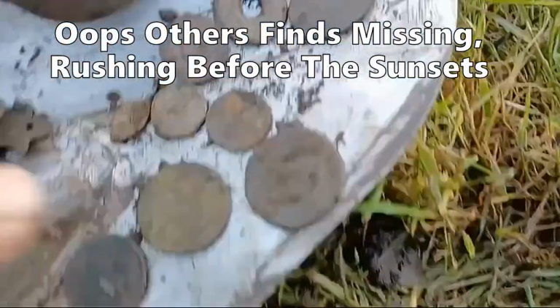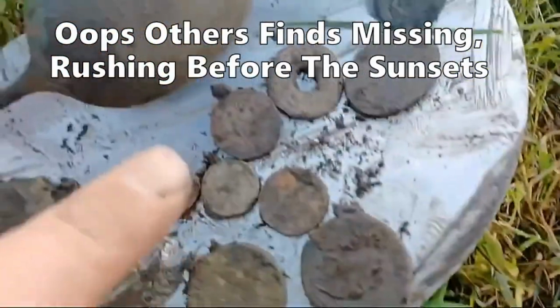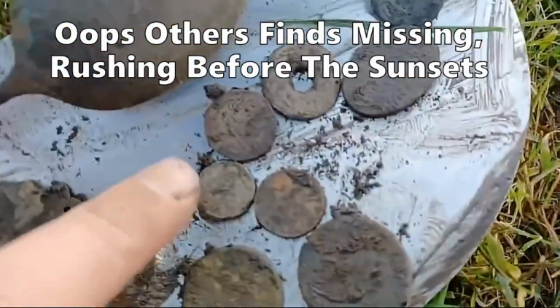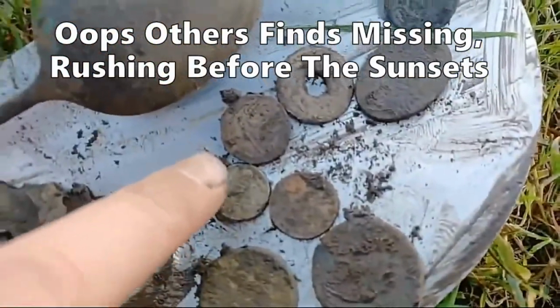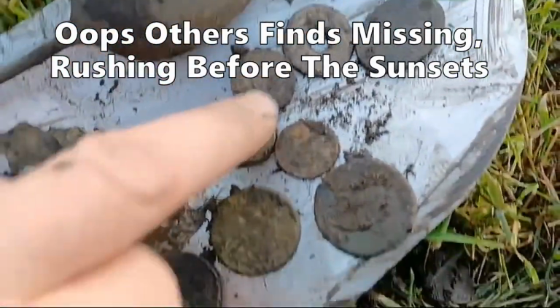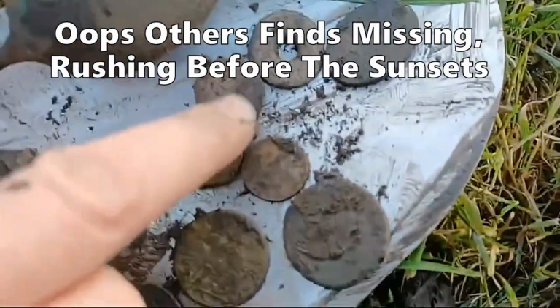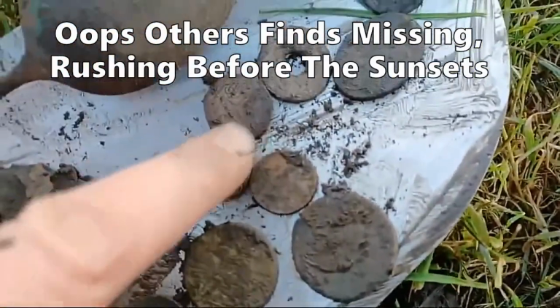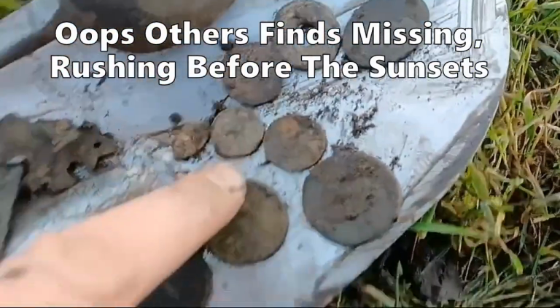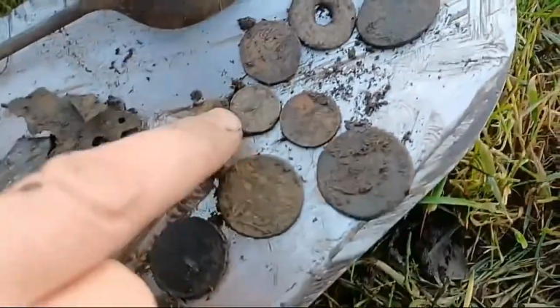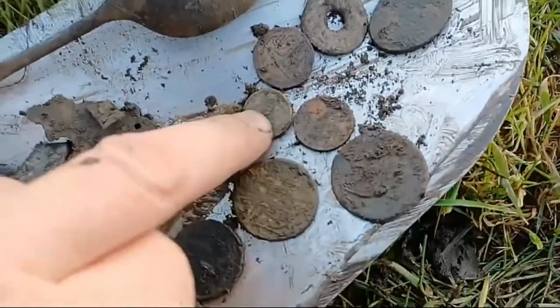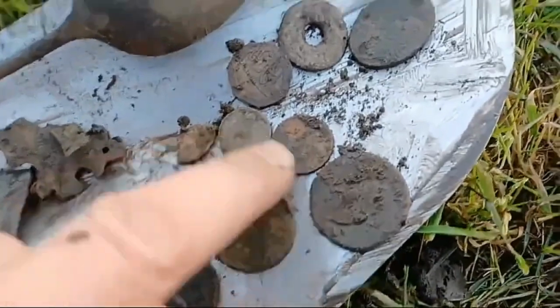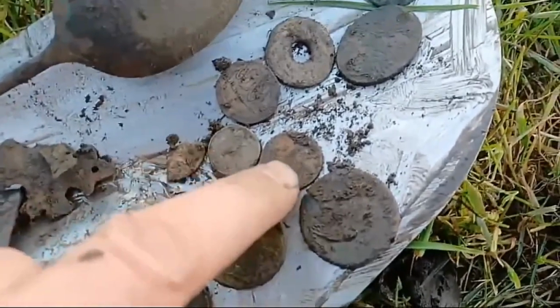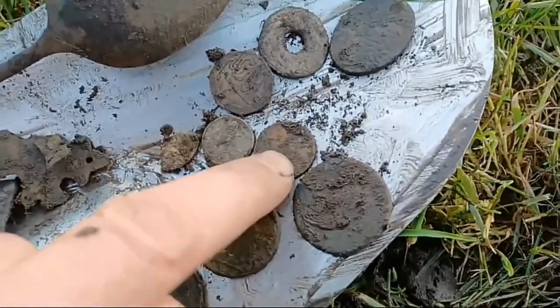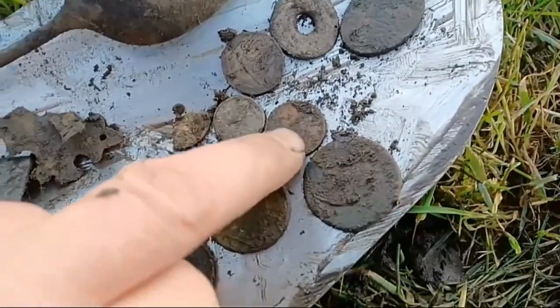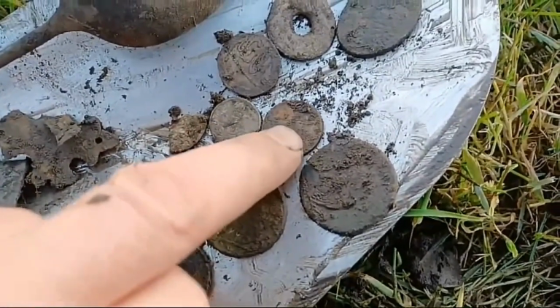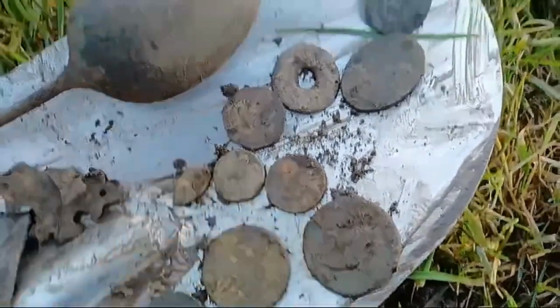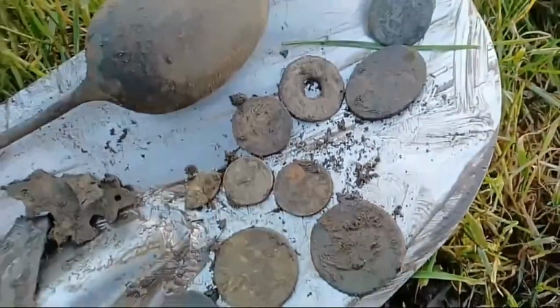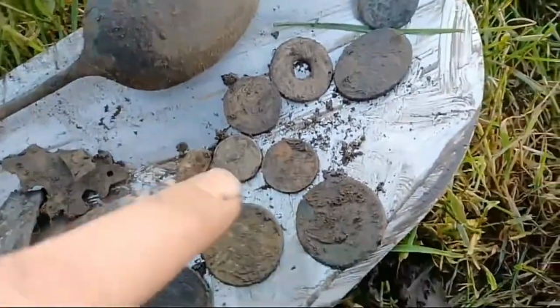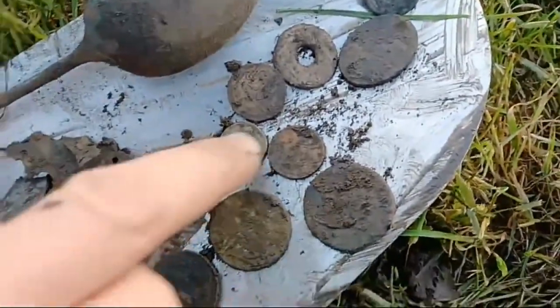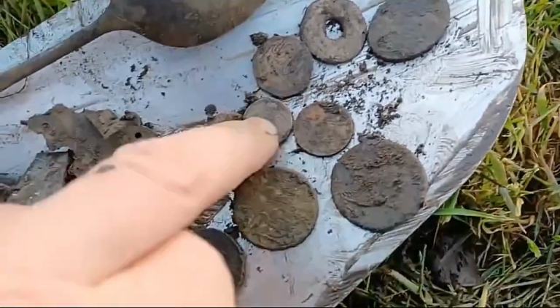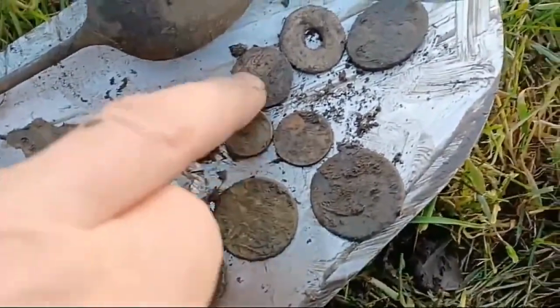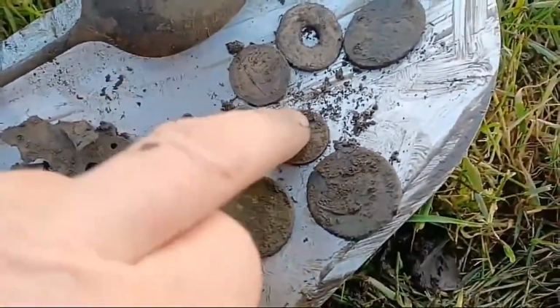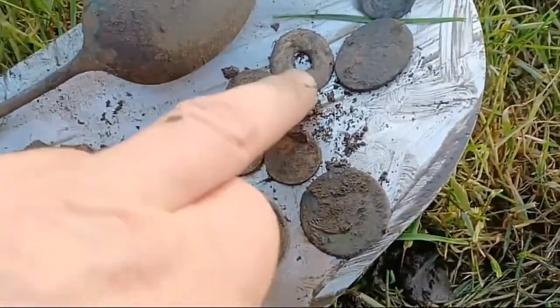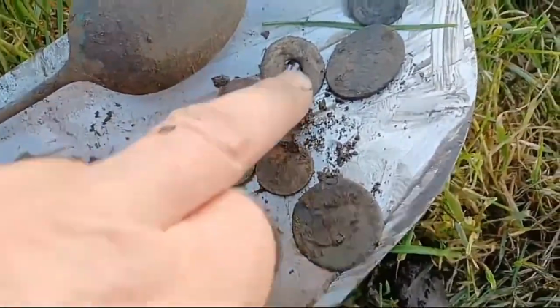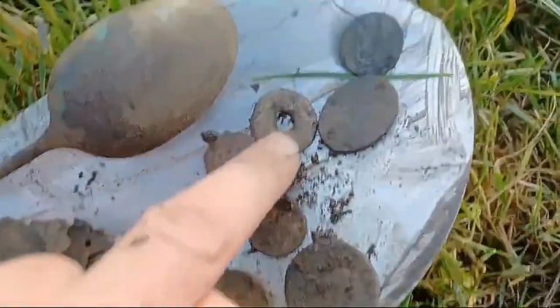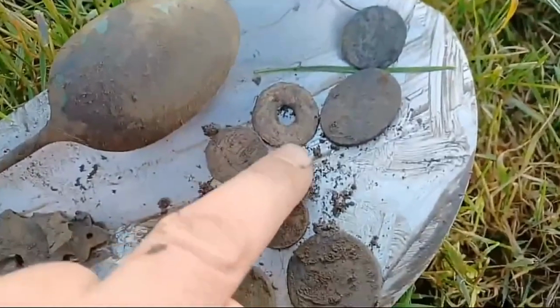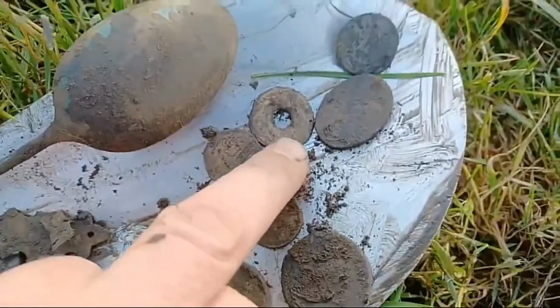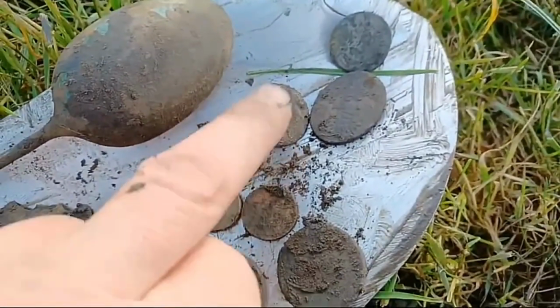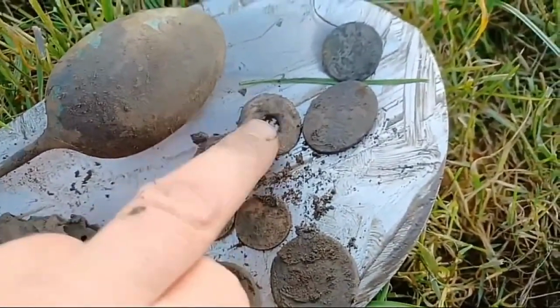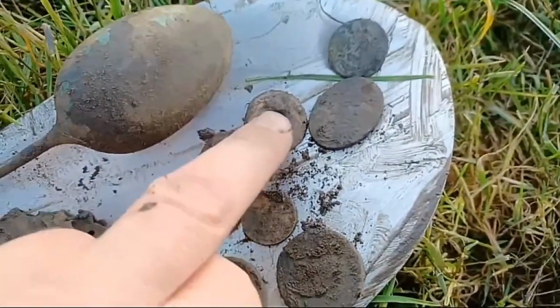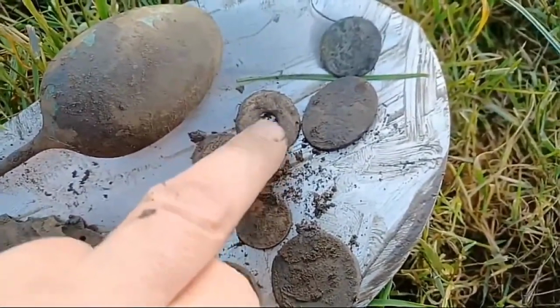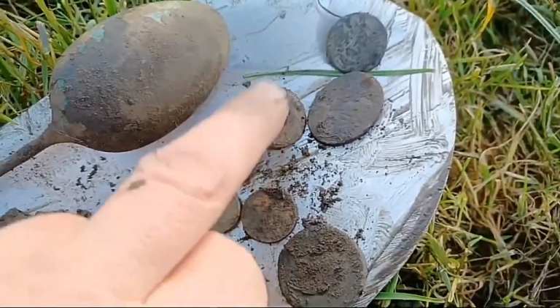Some modern coins — 20 pence, 5p, and 1 pence. That's 26 pence altogether. And some sort of lead — a lead washer.